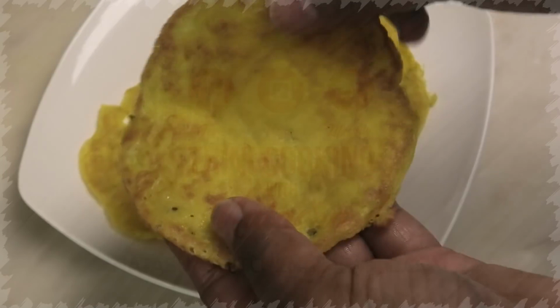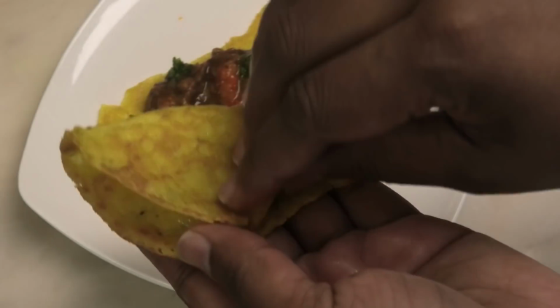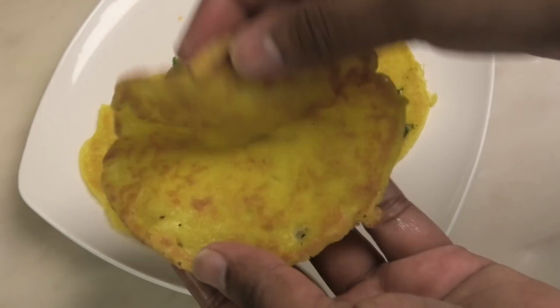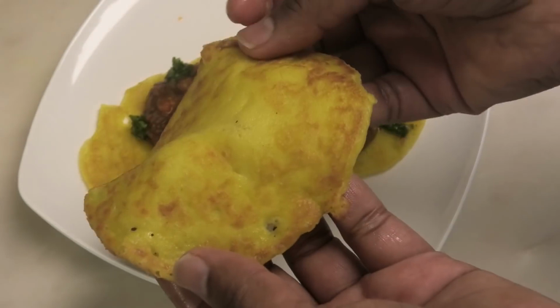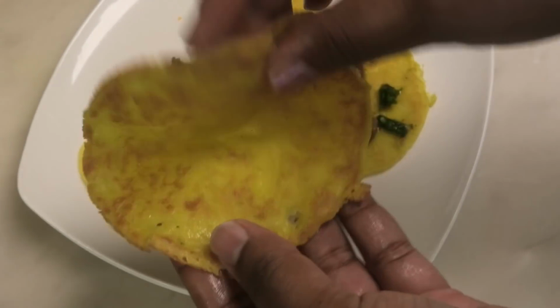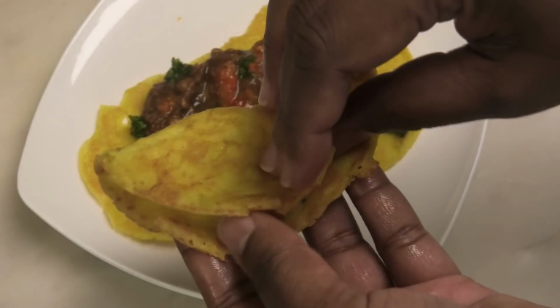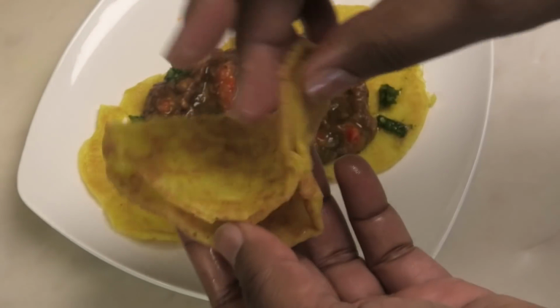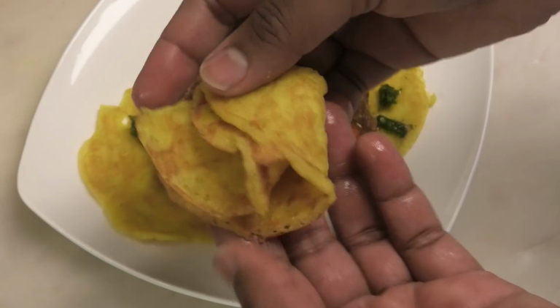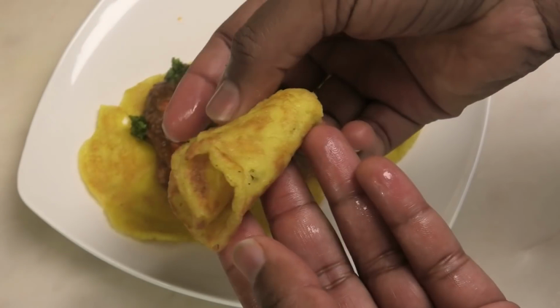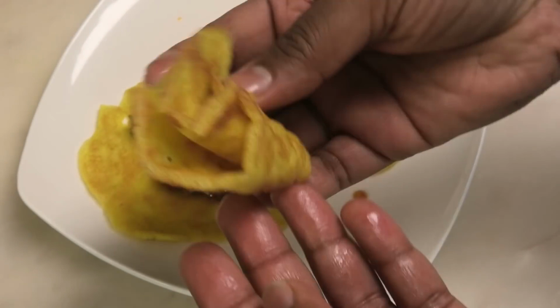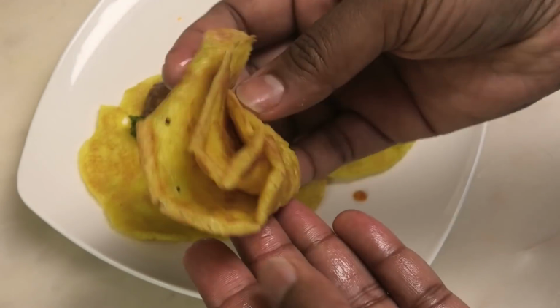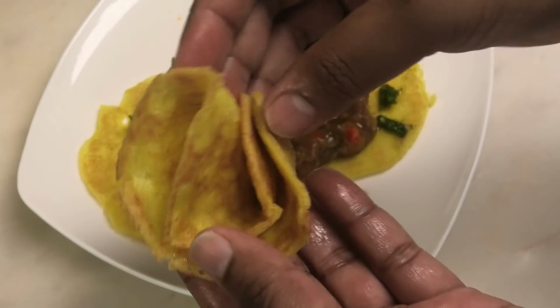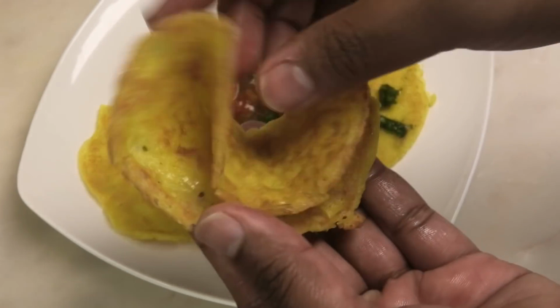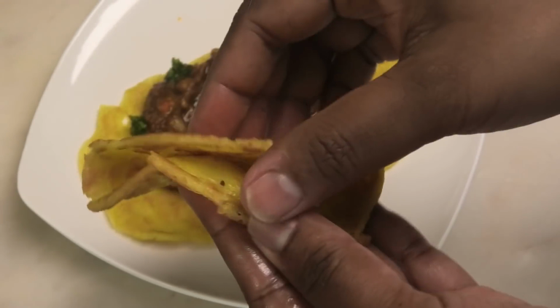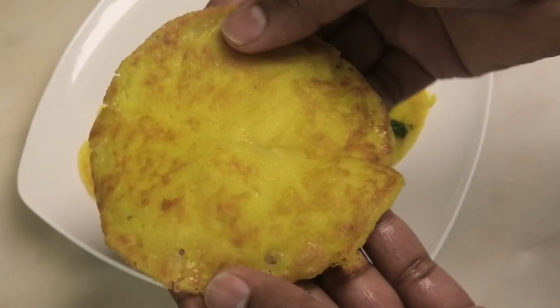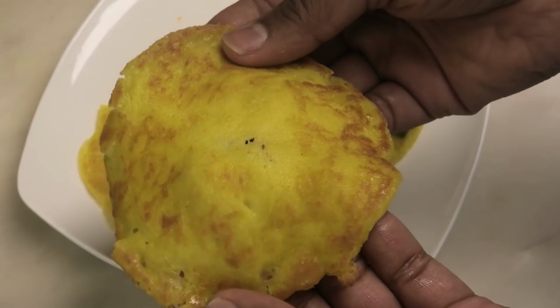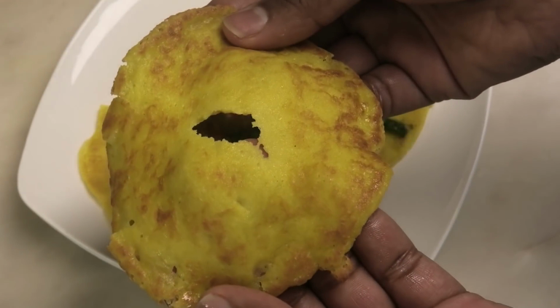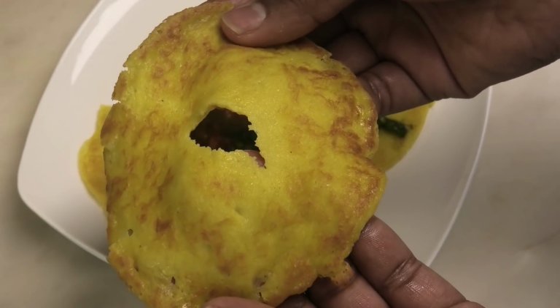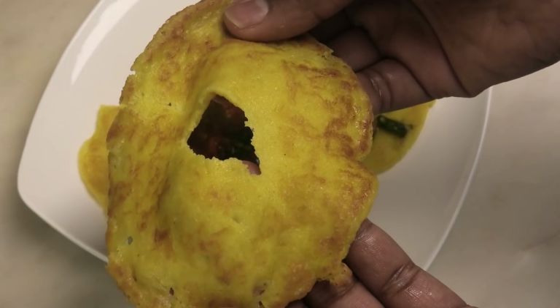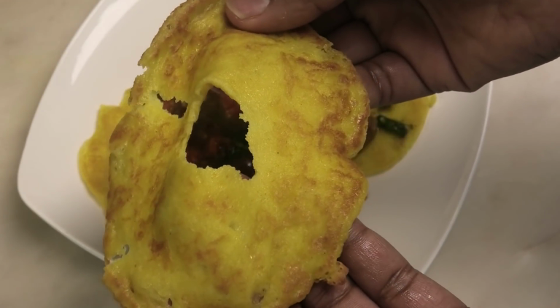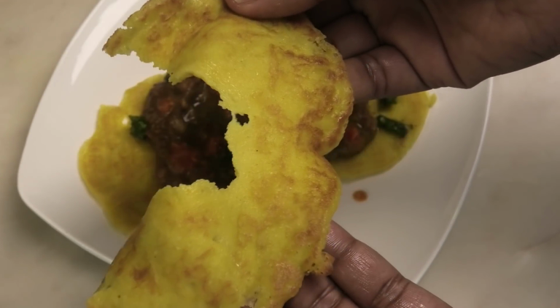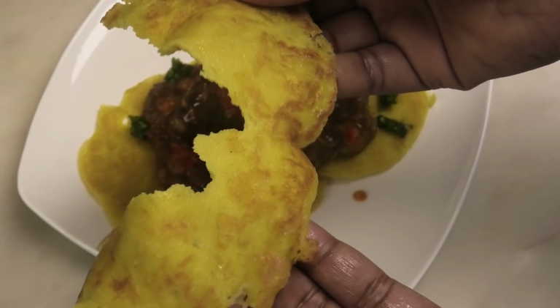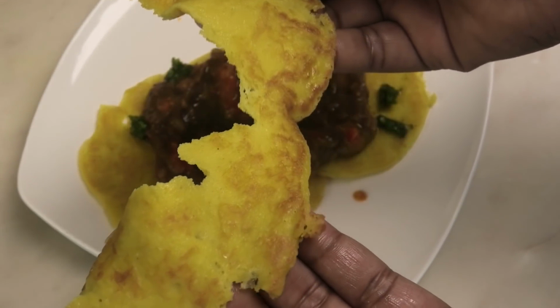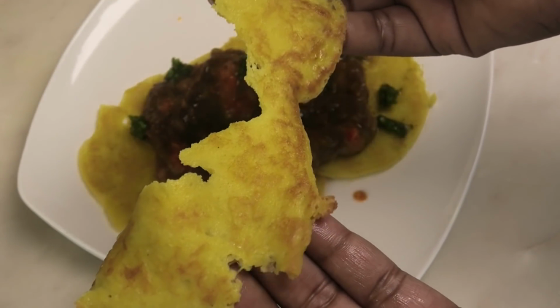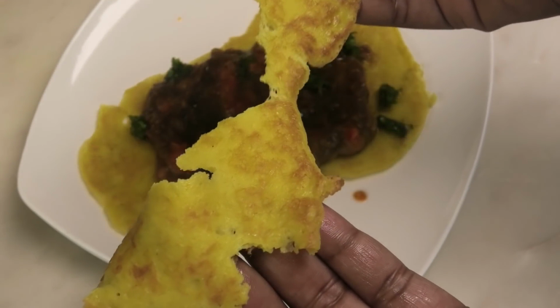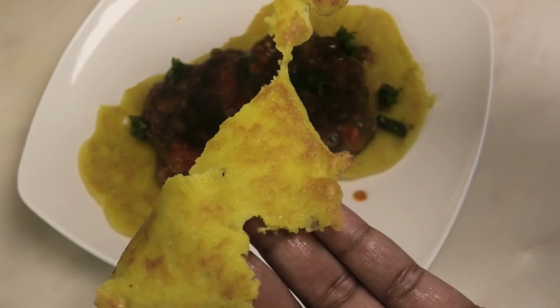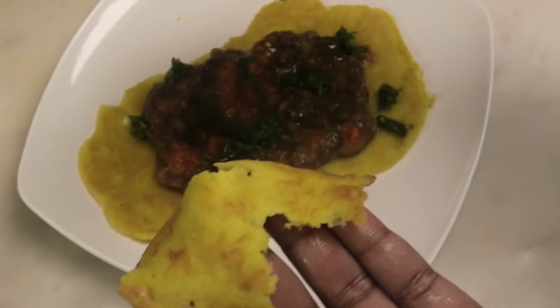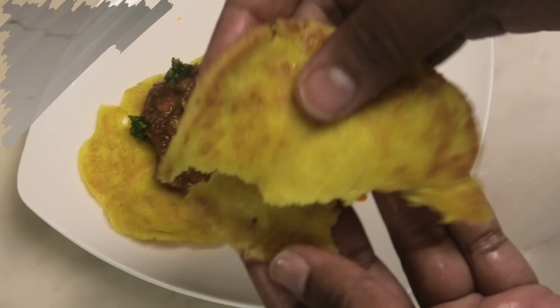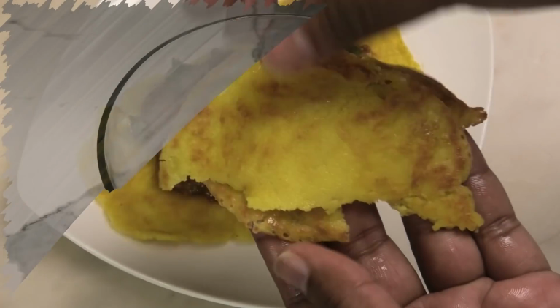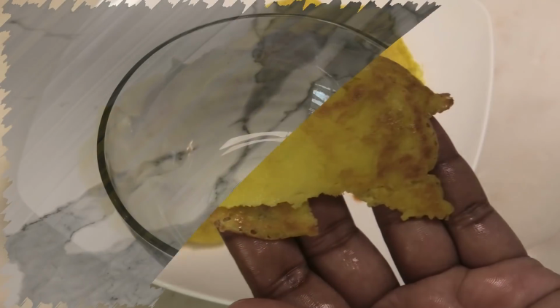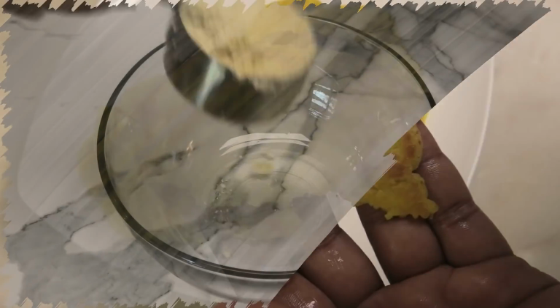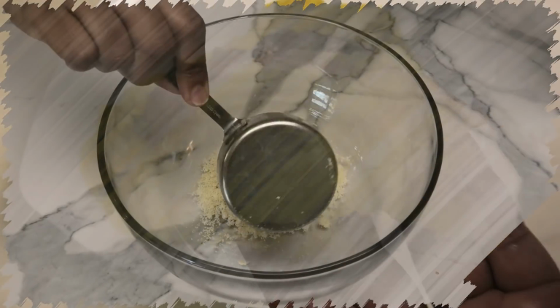Hi guys, today I'm going to be sharing with you my recipe for a gluten-free doubles. Yes, the gluten-free doubles is finally here — look how soft the bara is going to be.